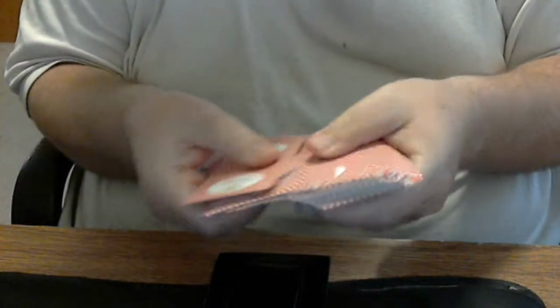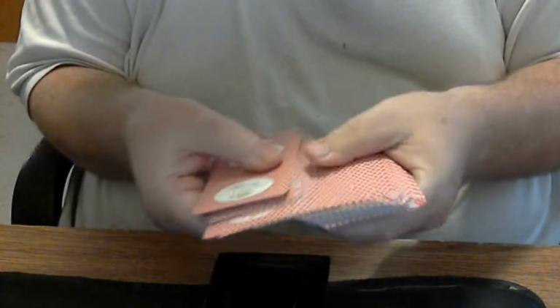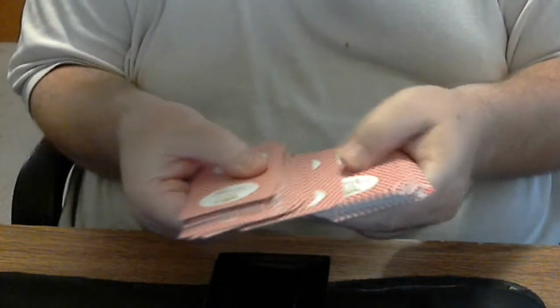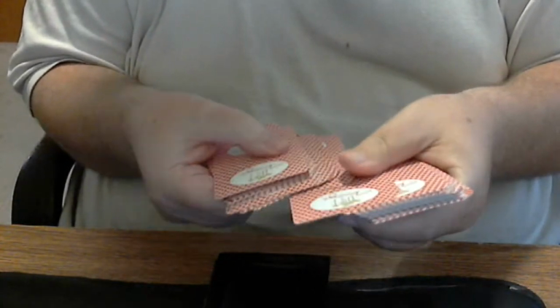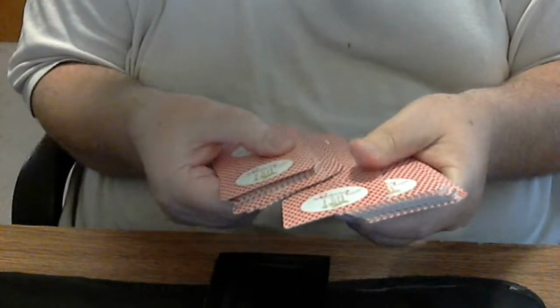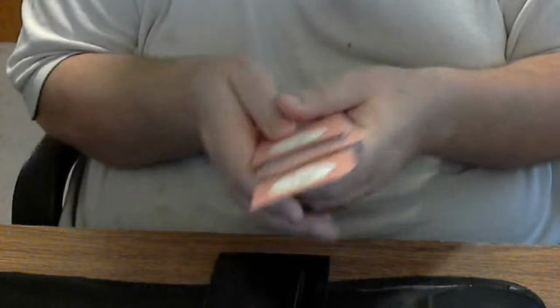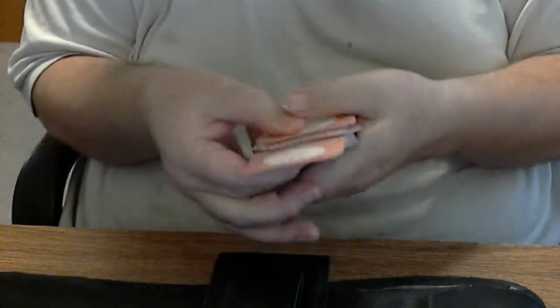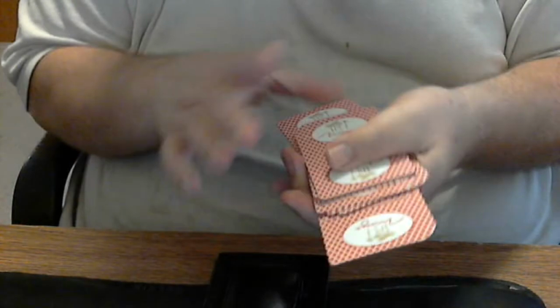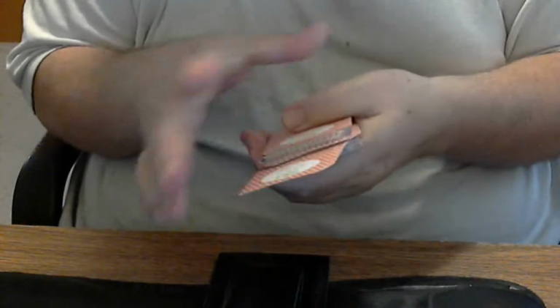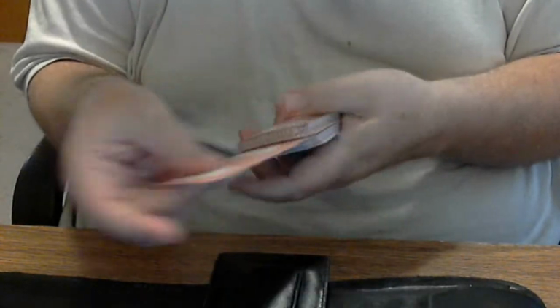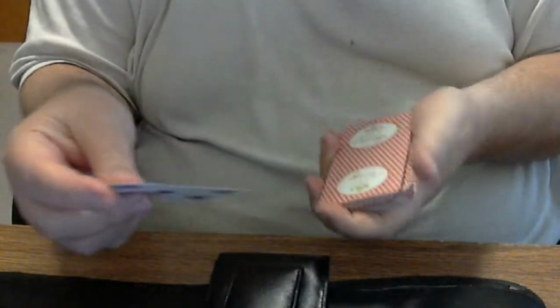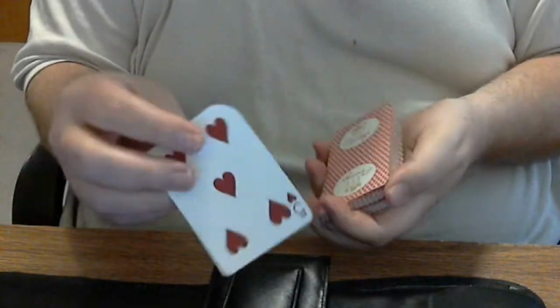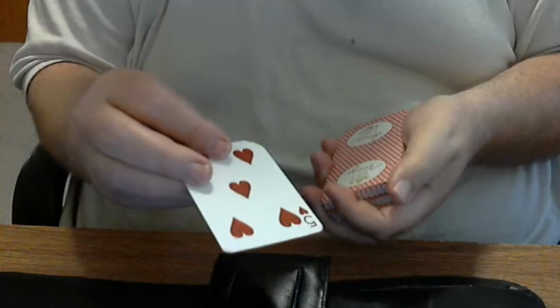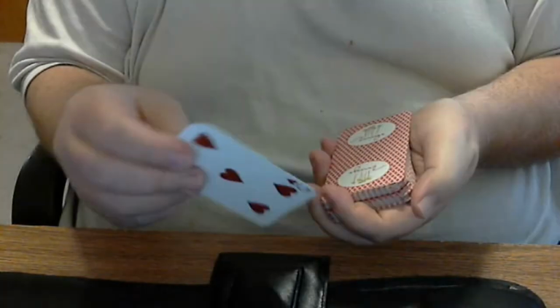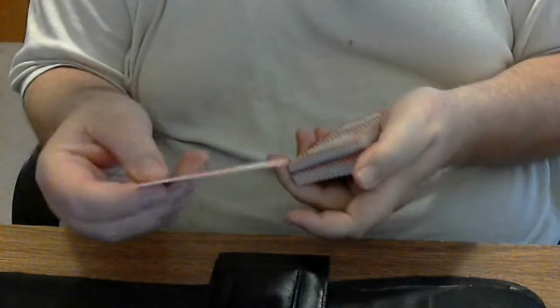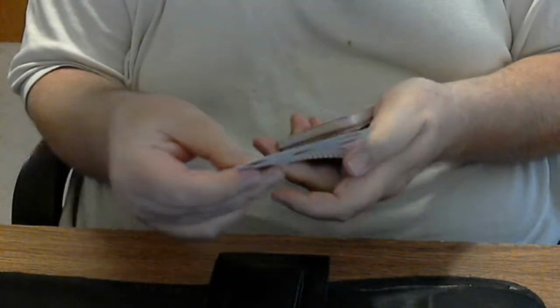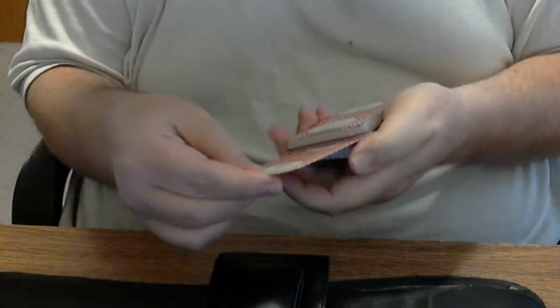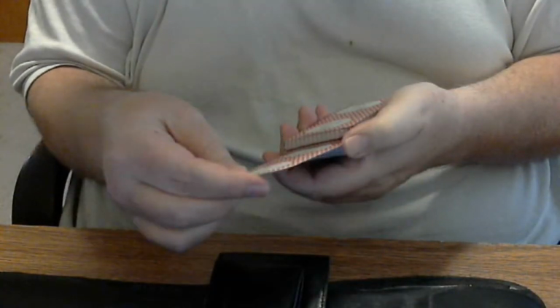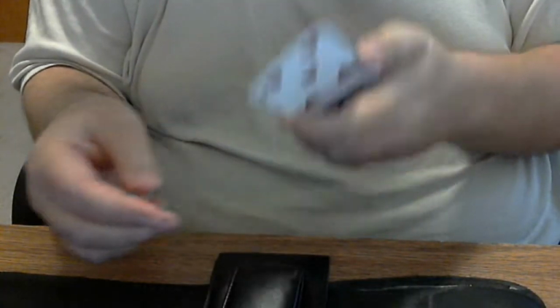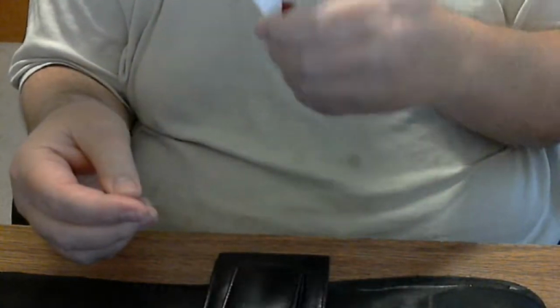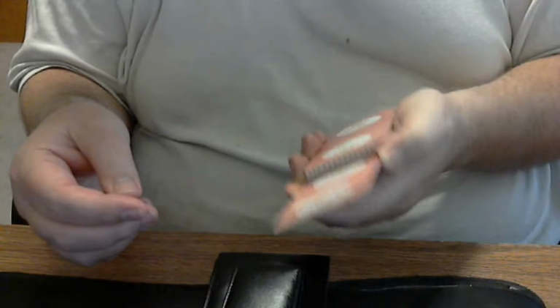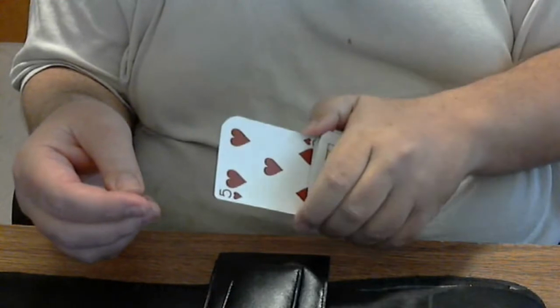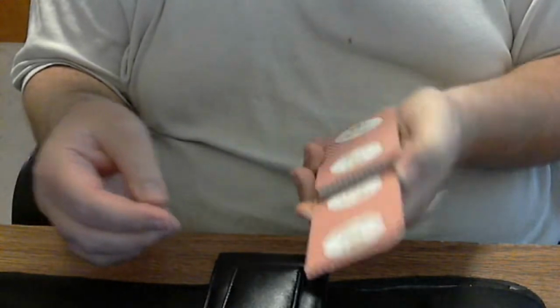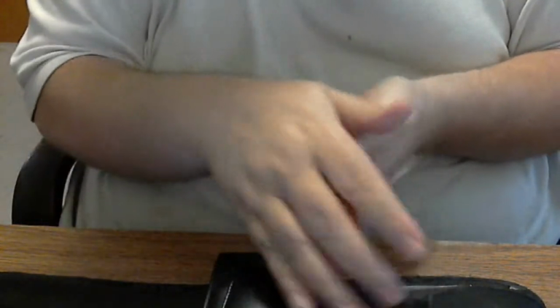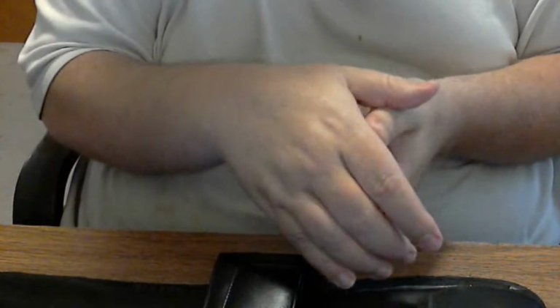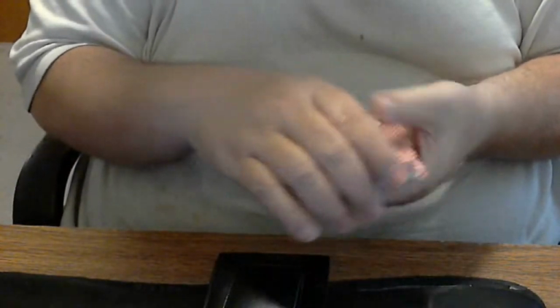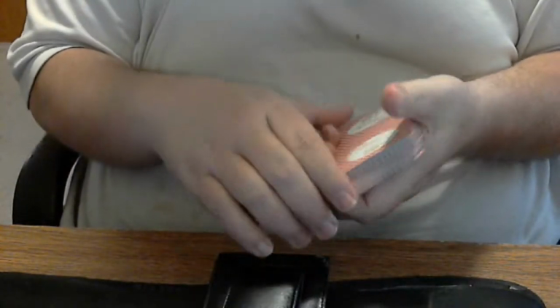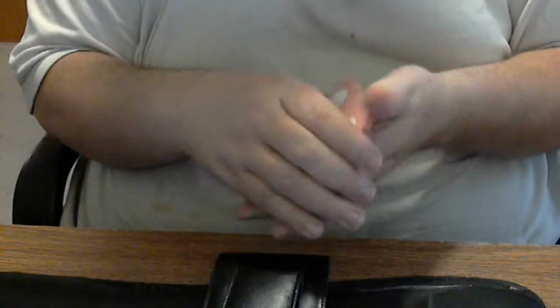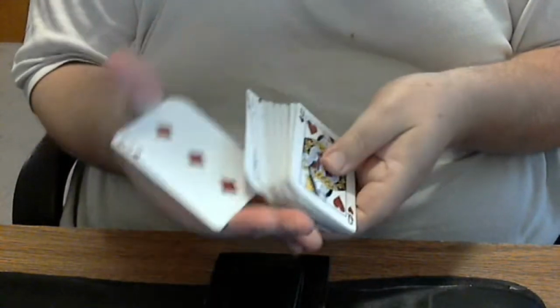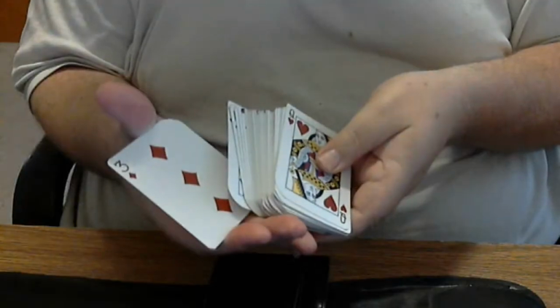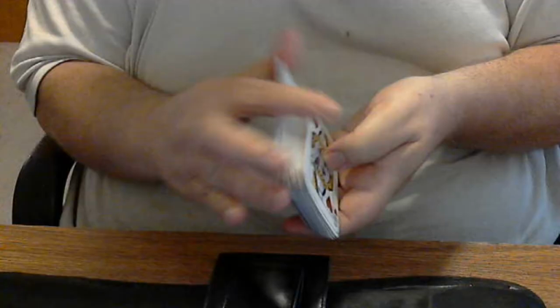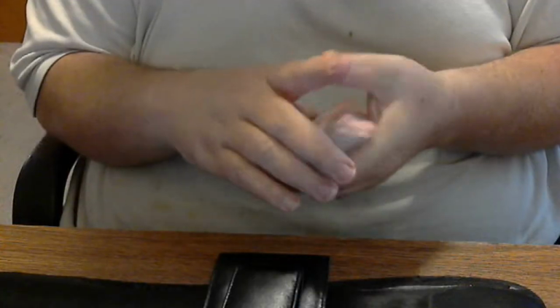A card is selected, and yes, it can be signed. In this case, it is a five of hearts. Please remember the card, as I attempt to stay within frame of the webcam.